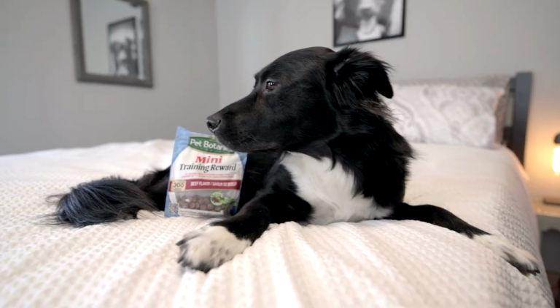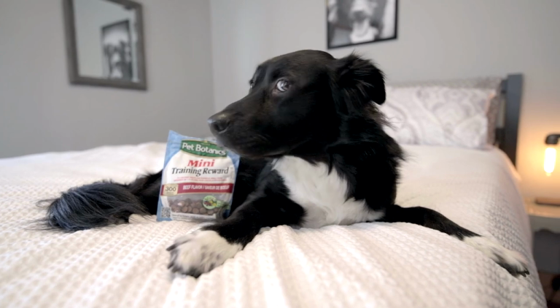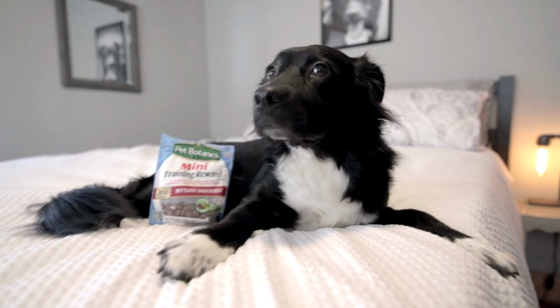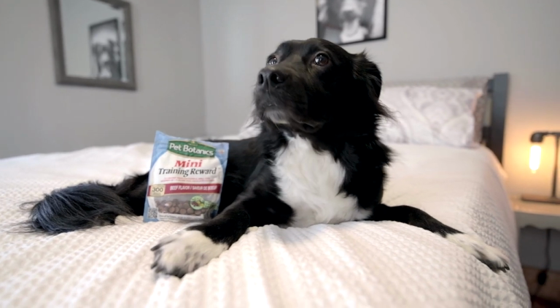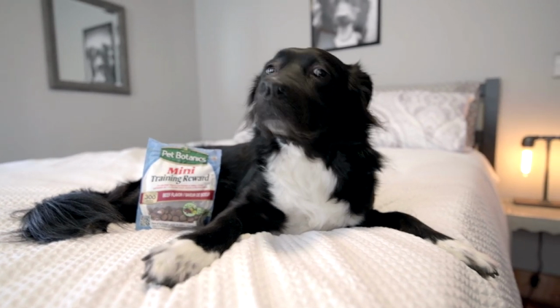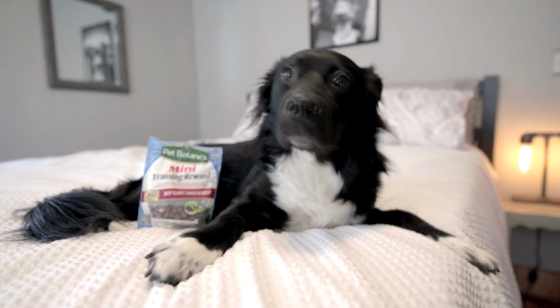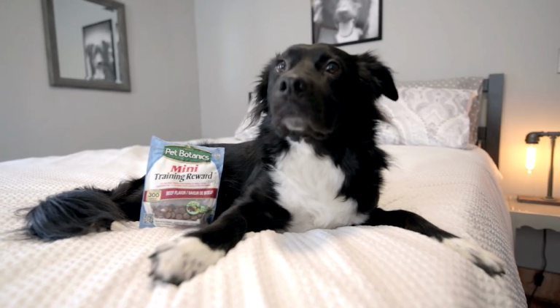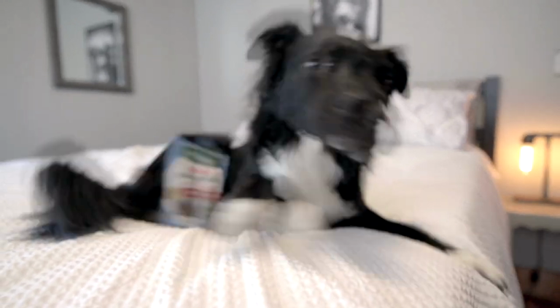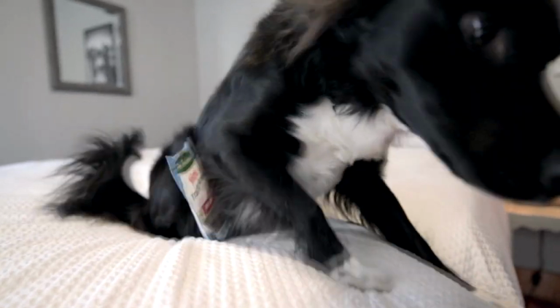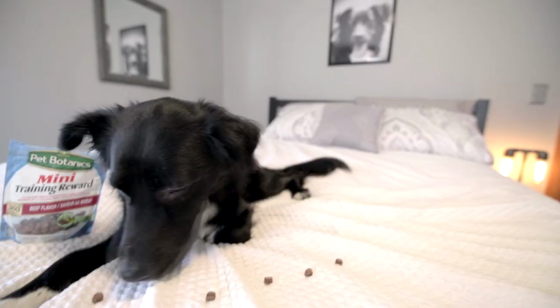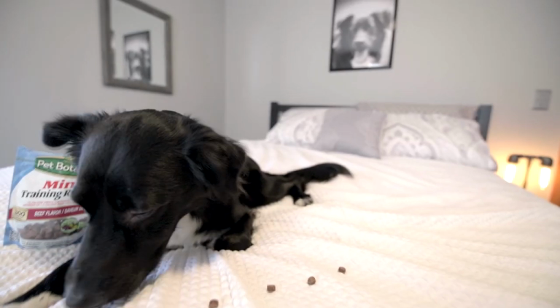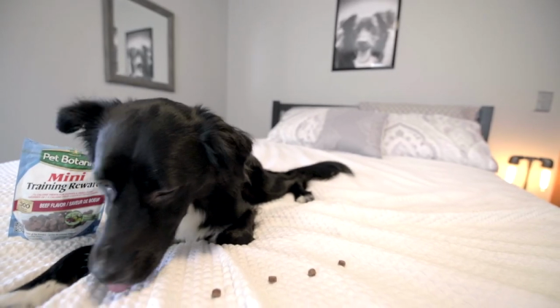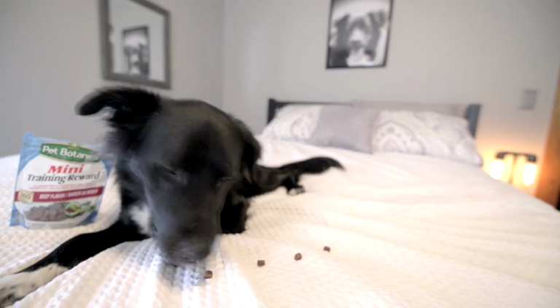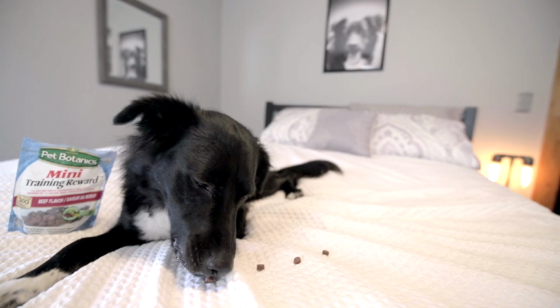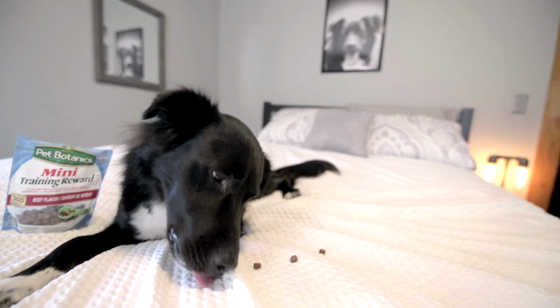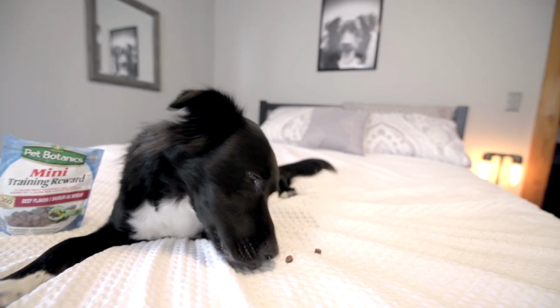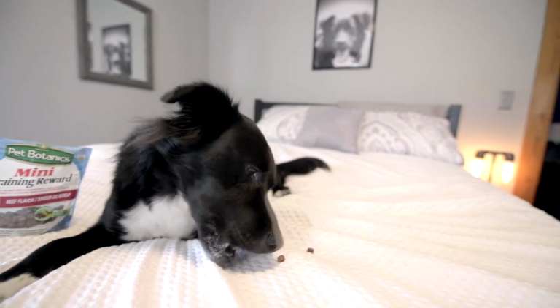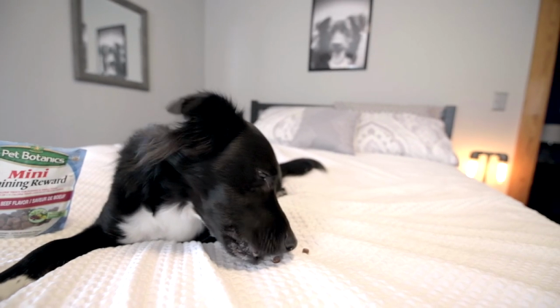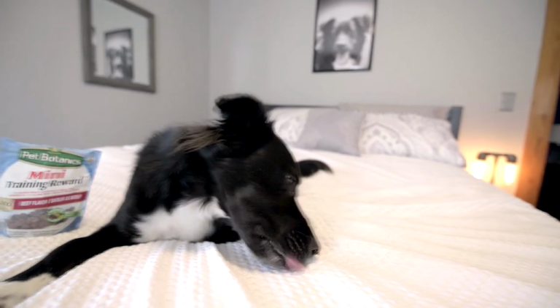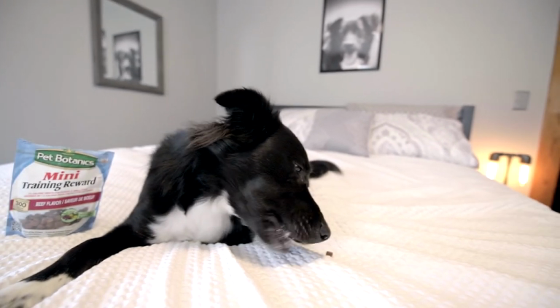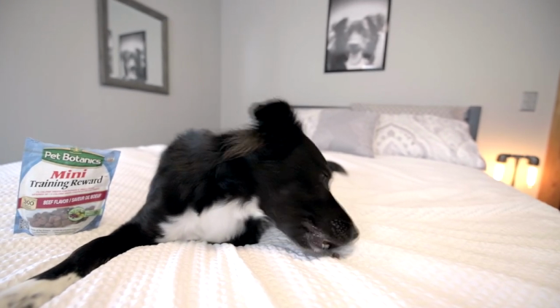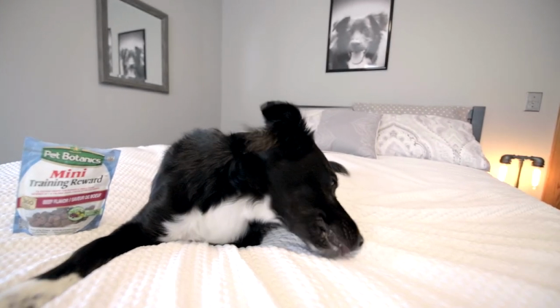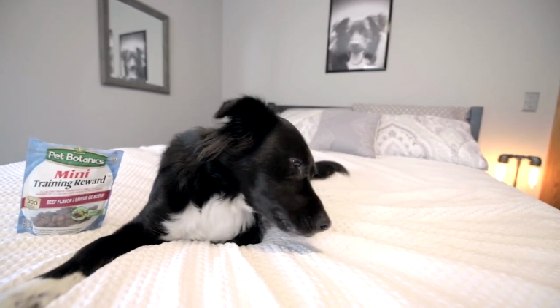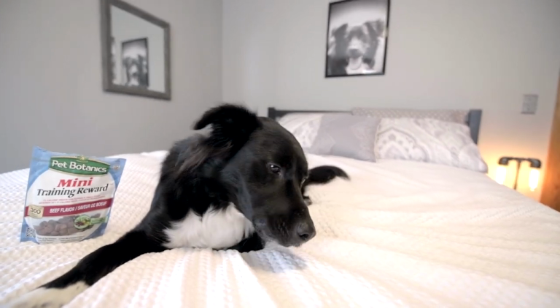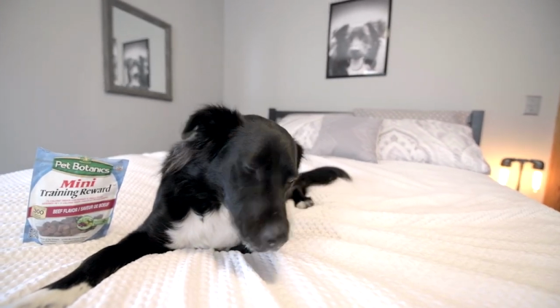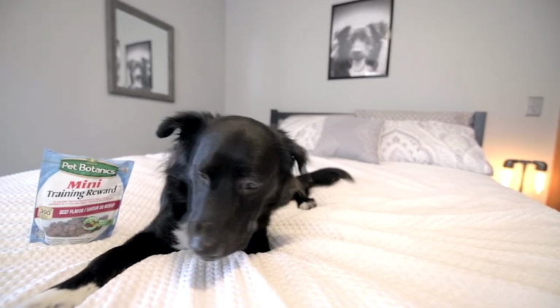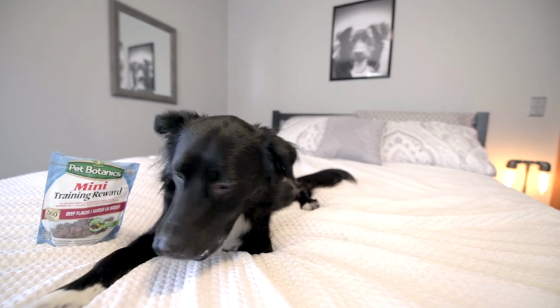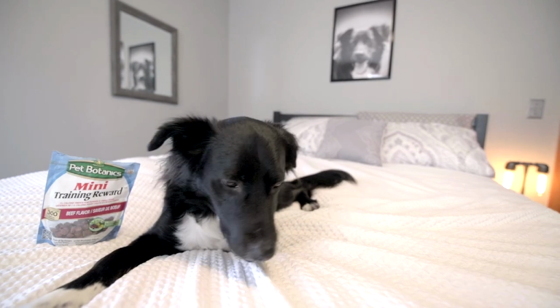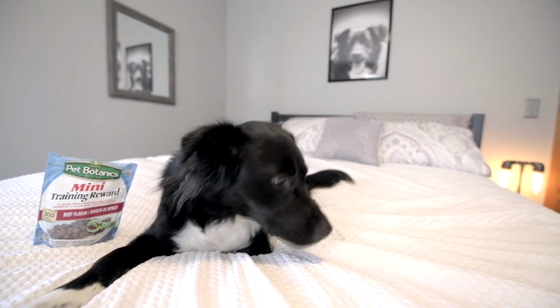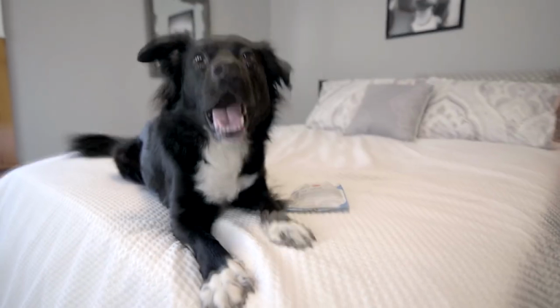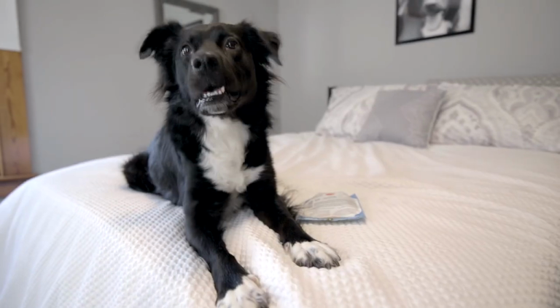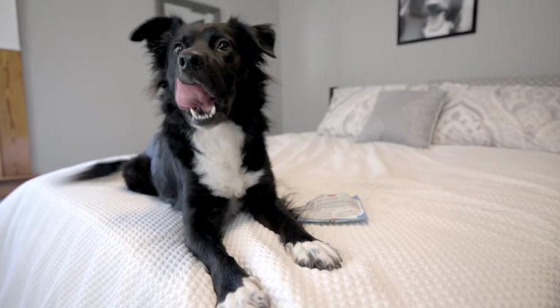We're still doing the review? I should taste test them on screen for quality control purposes. Delicious! Delicious! Yuck! Gross! Just kidding — delicious!